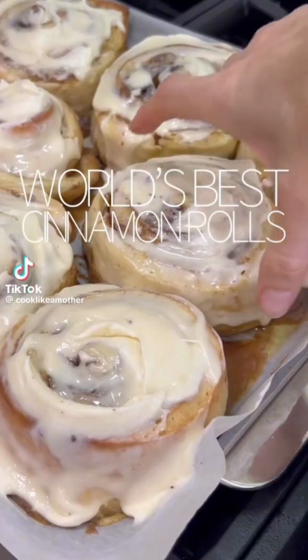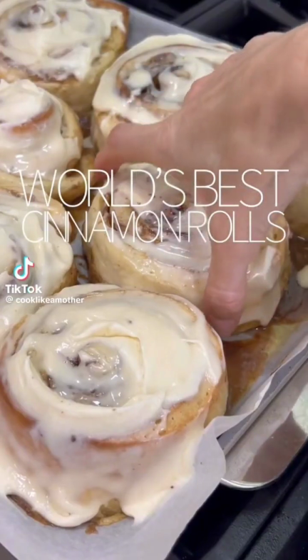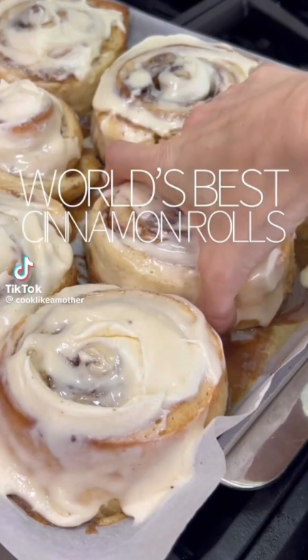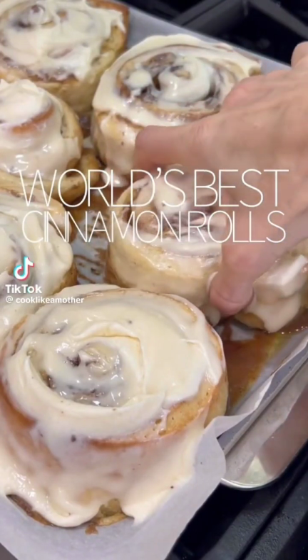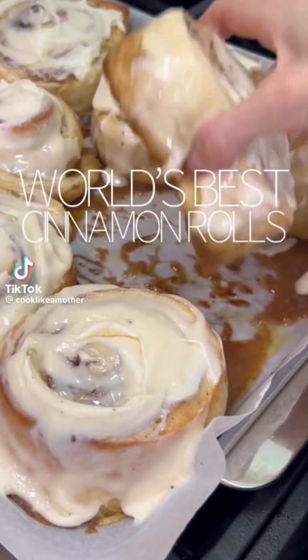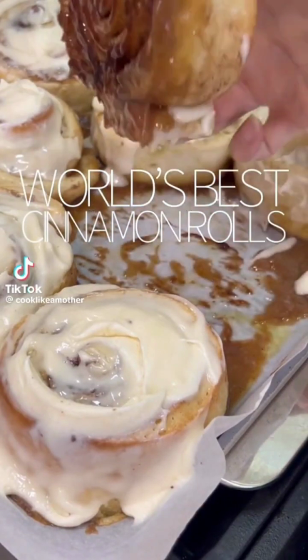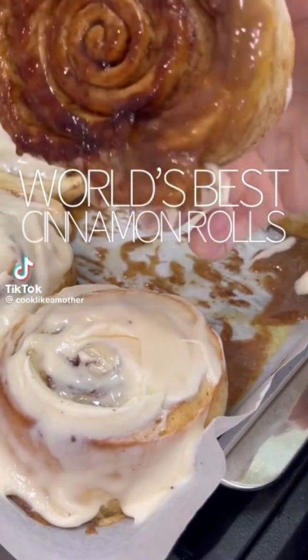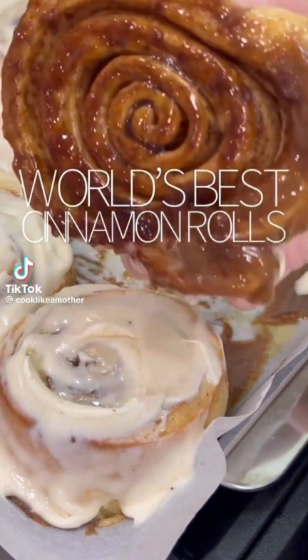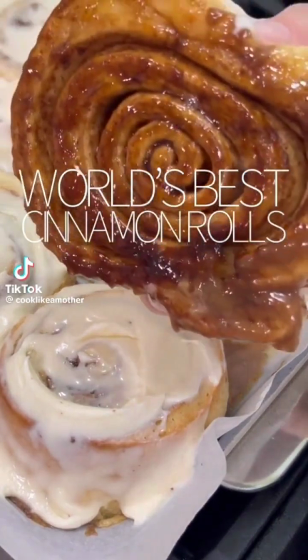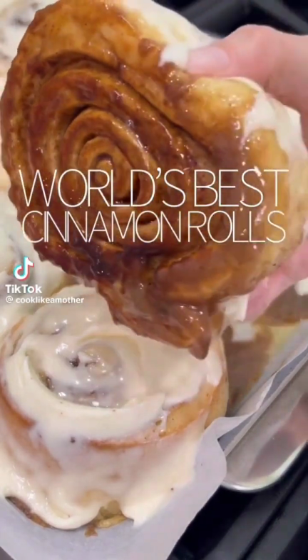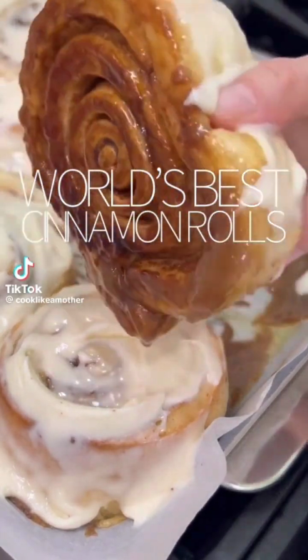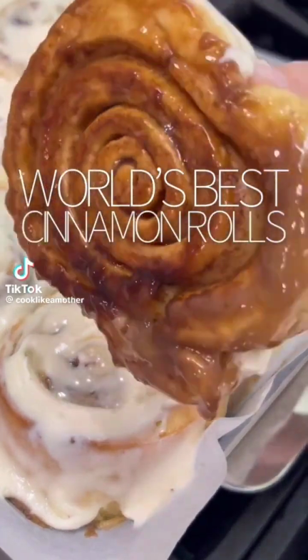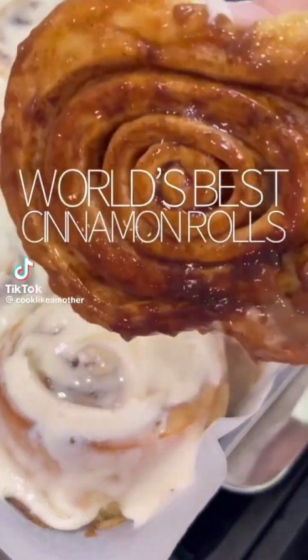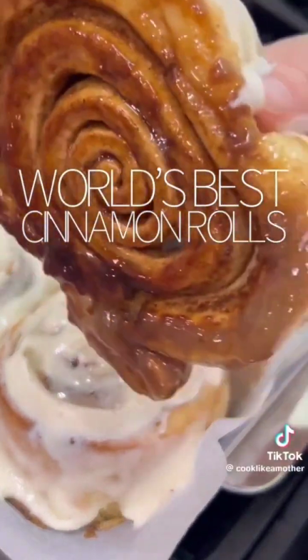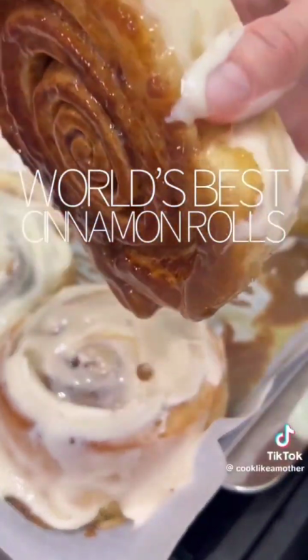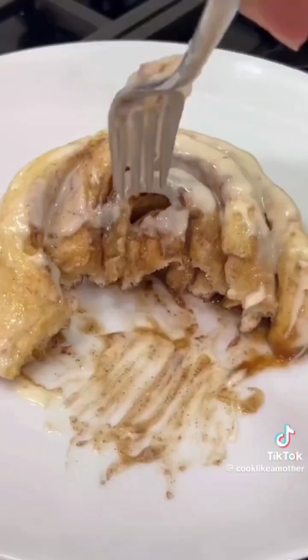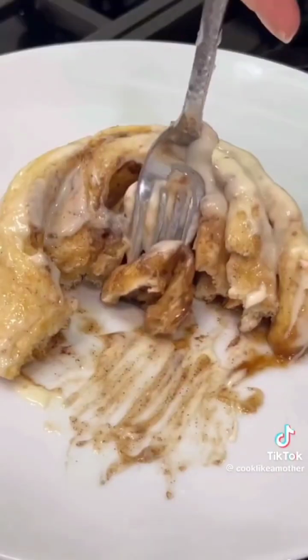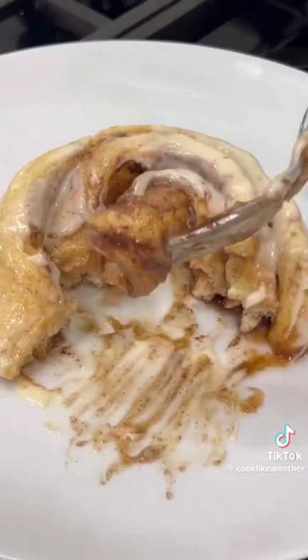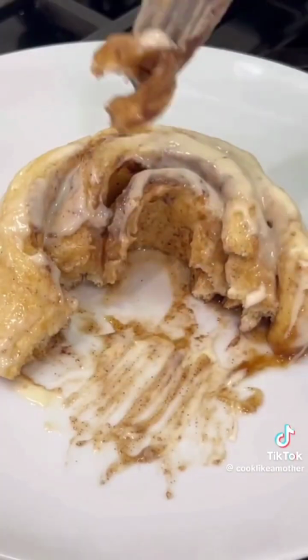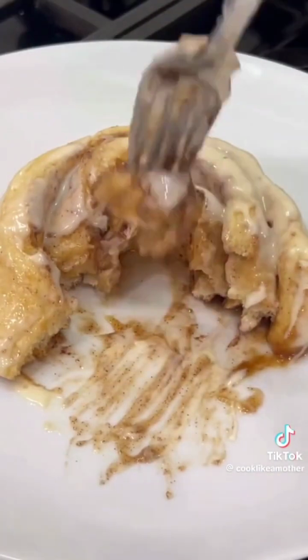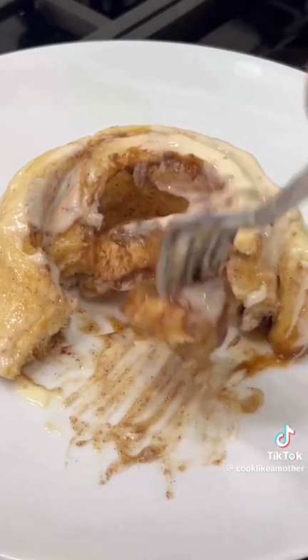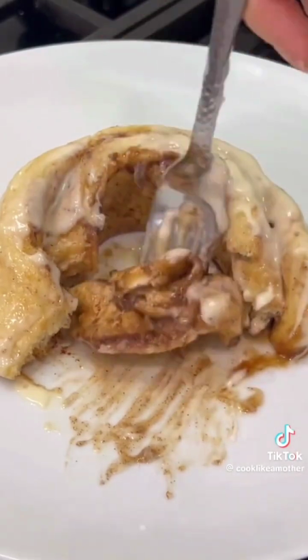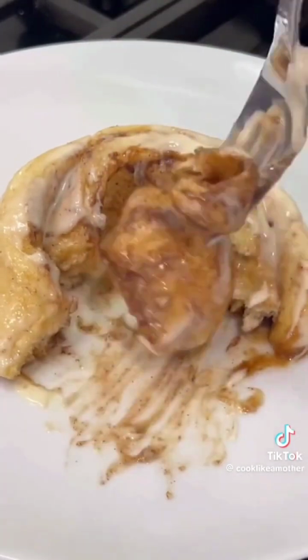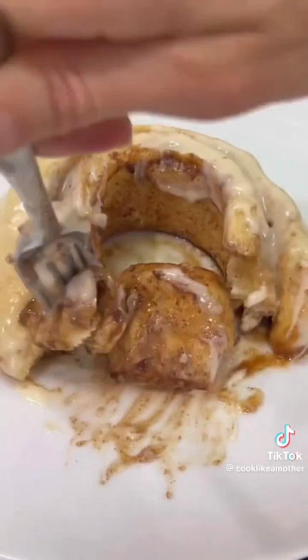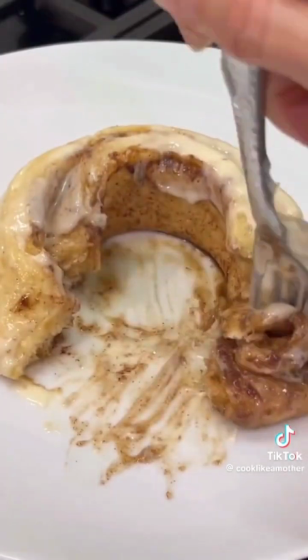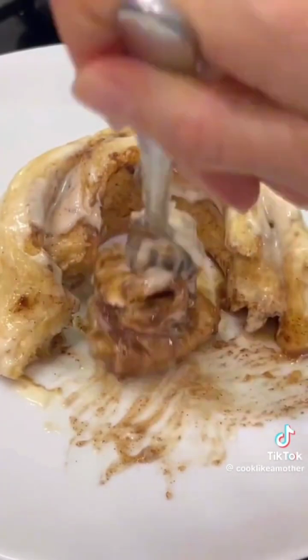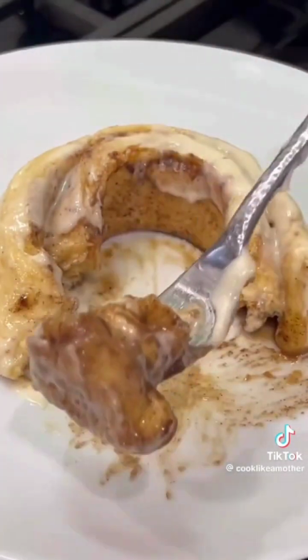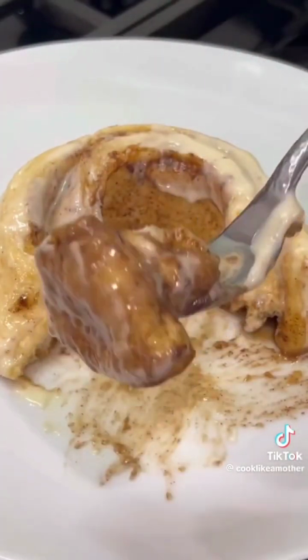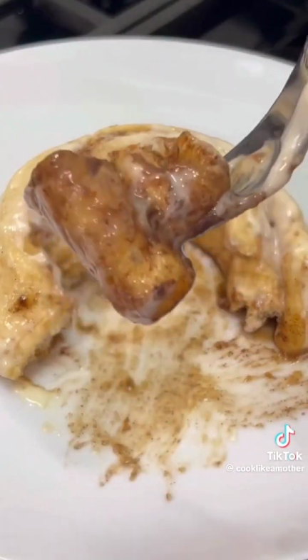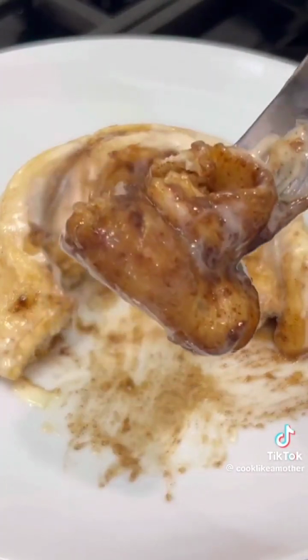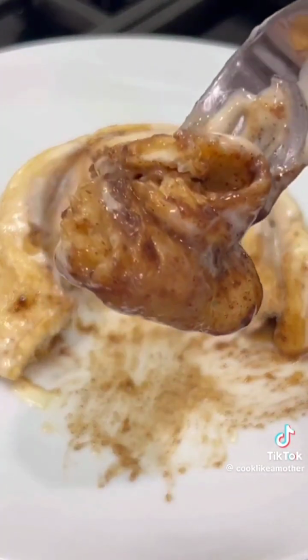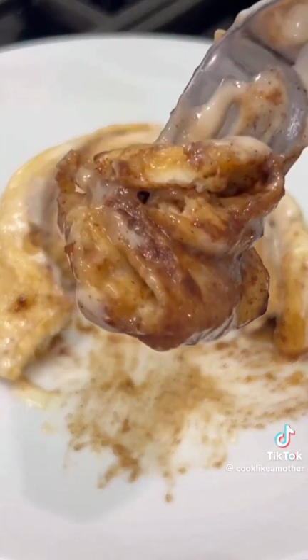These are the world's best cinnamon rolls — perfectly cooked, no hard outside, no underdone center. Just yeasty, pillowy, soft, sticky, ooey-gooey cinnamon rolls with a silky cream cheese frosting. It's my favorite food.